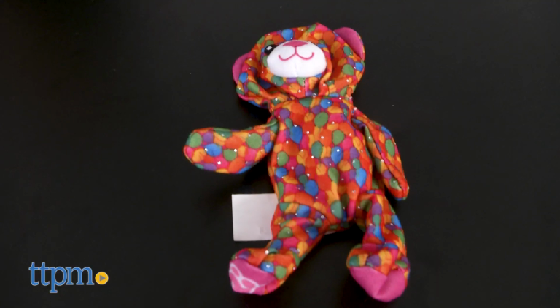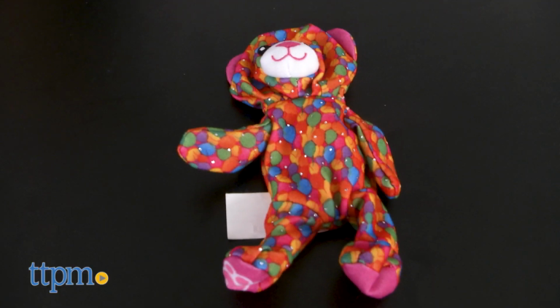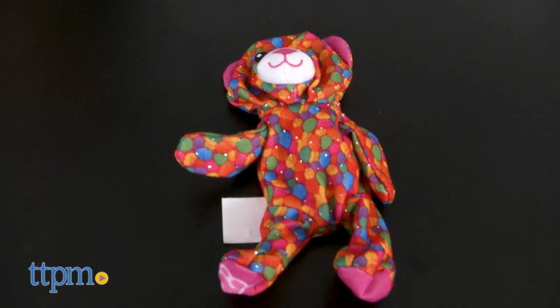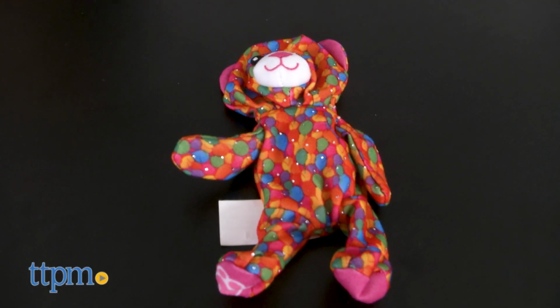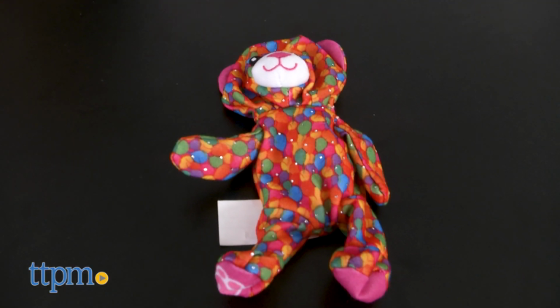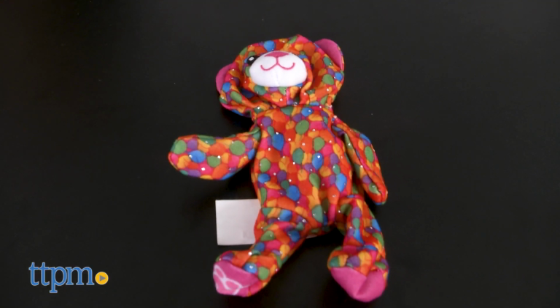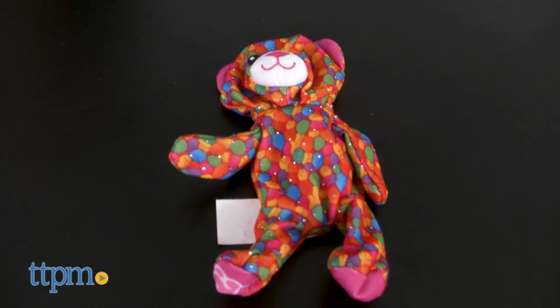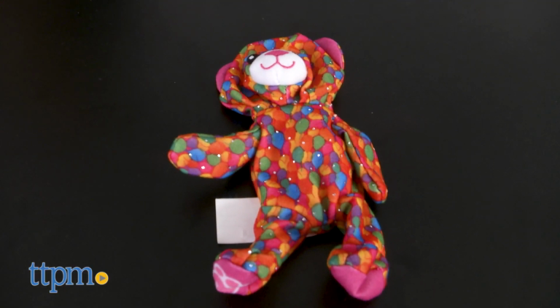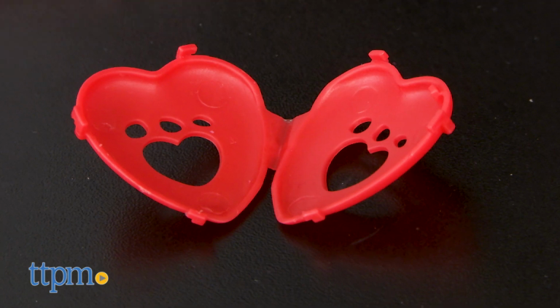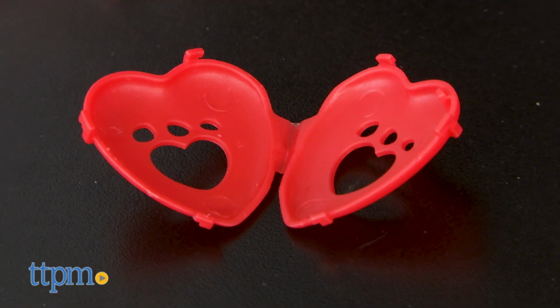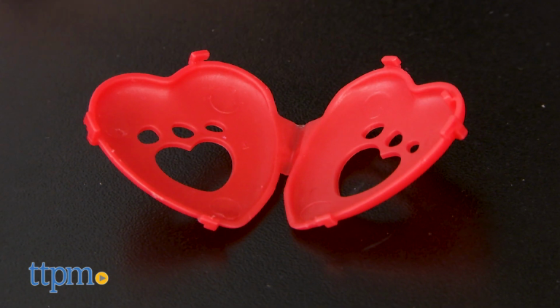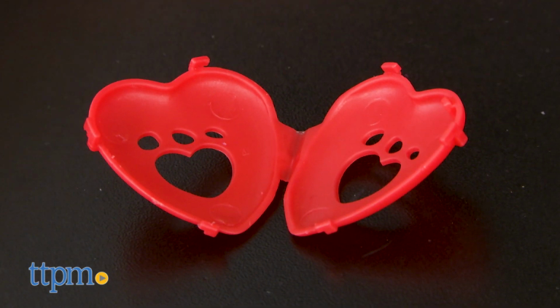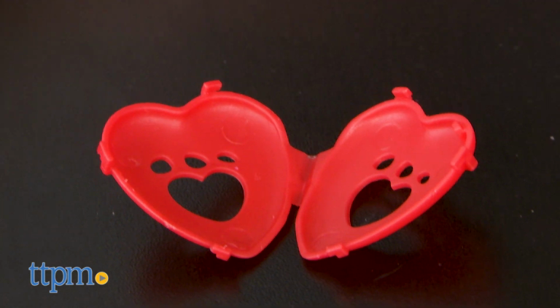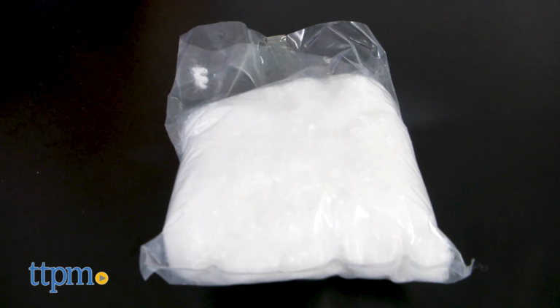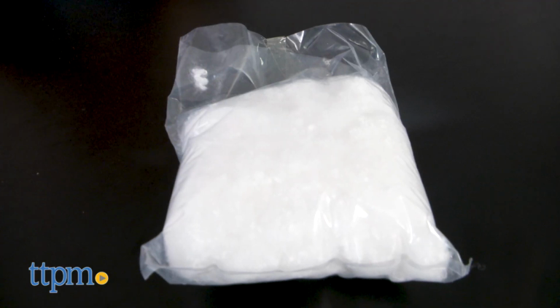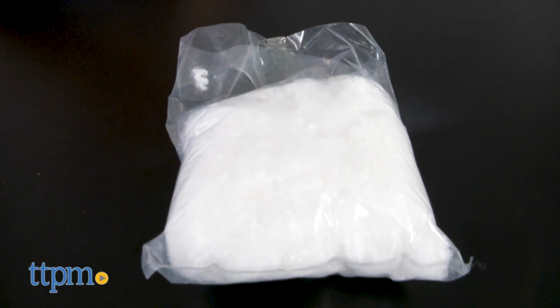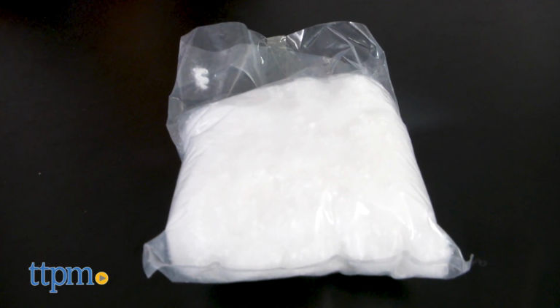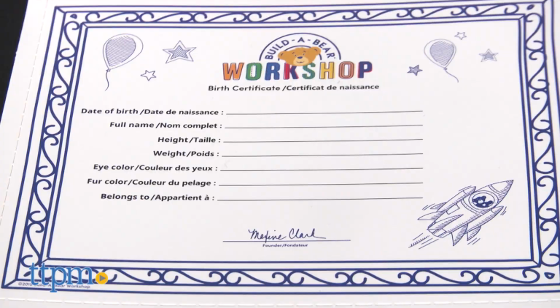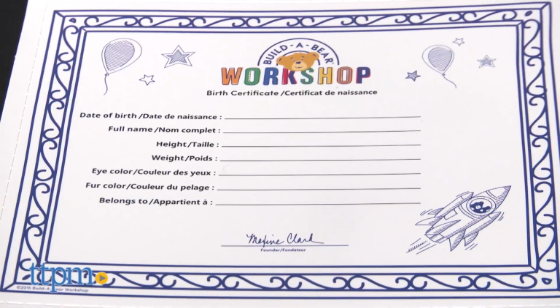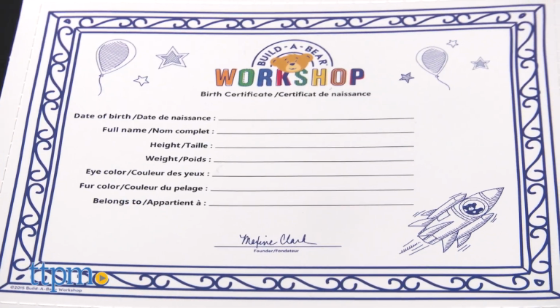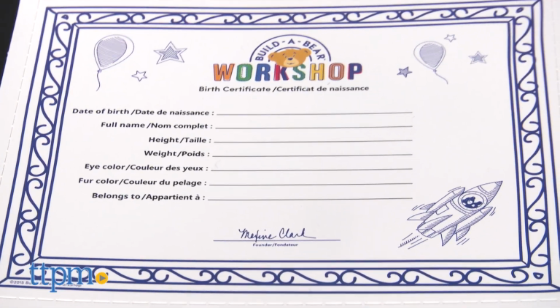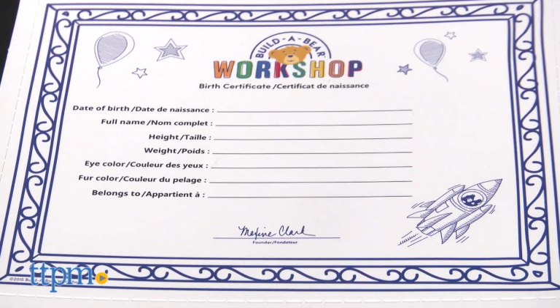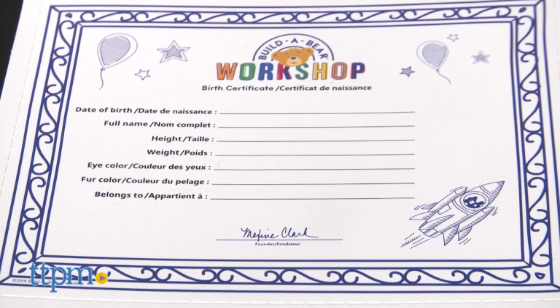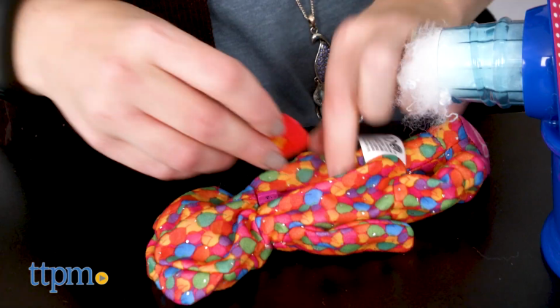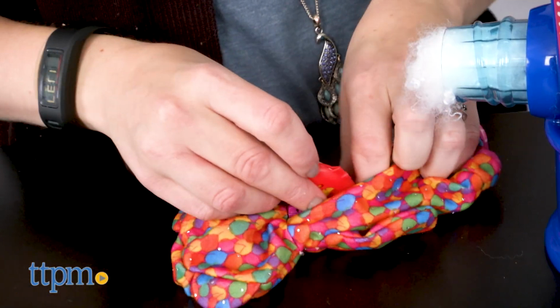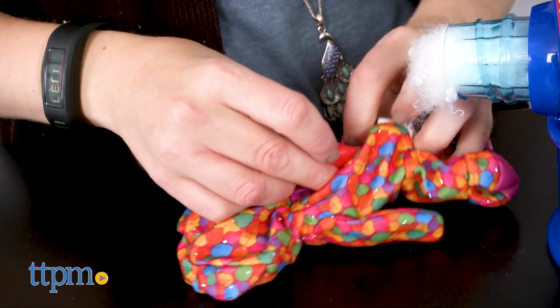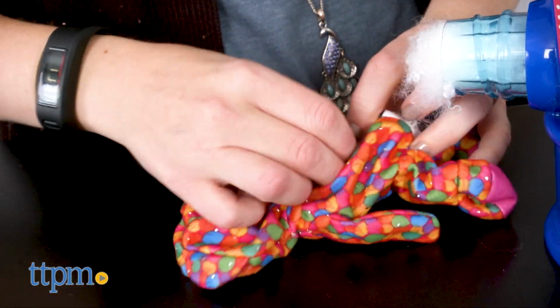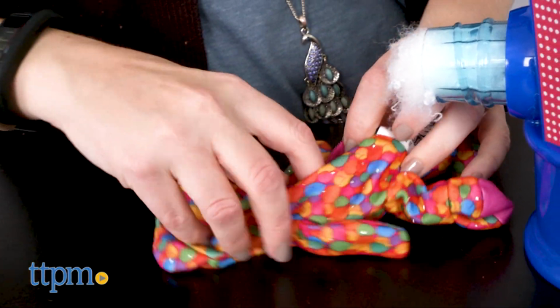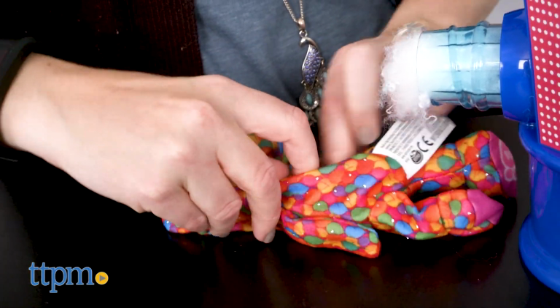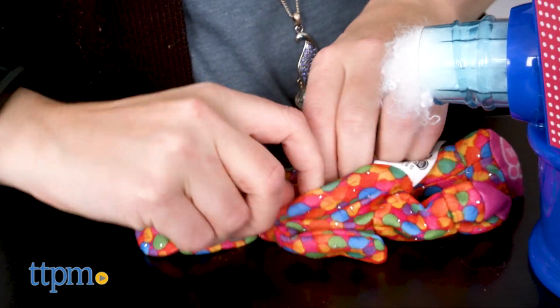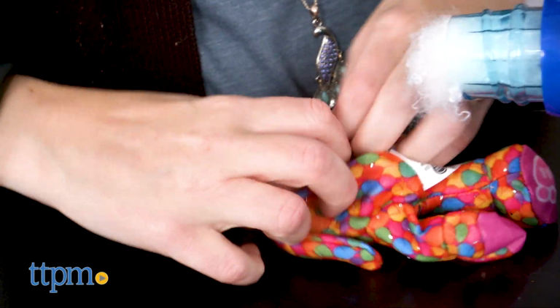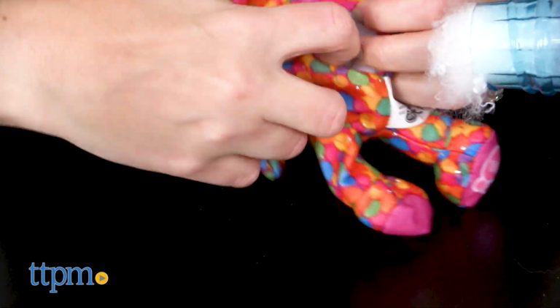Each one comes with a furry friend, a plastic heart, a bag of stuffing, and a birth certificate — kind of like being at a Build-A-Bear Workshop store.